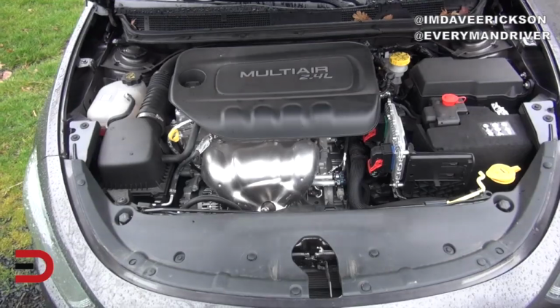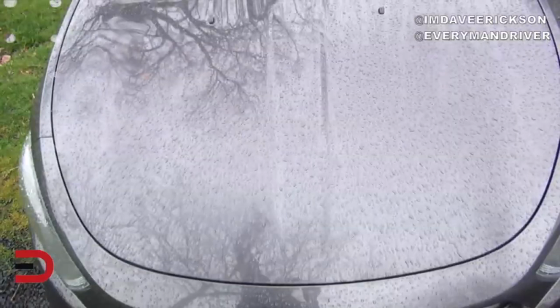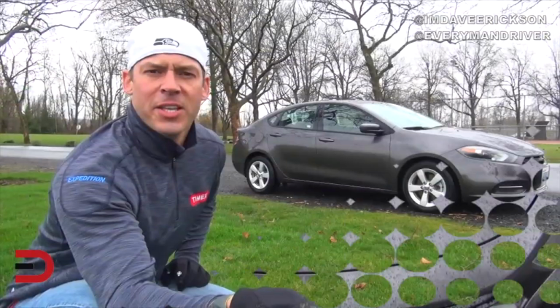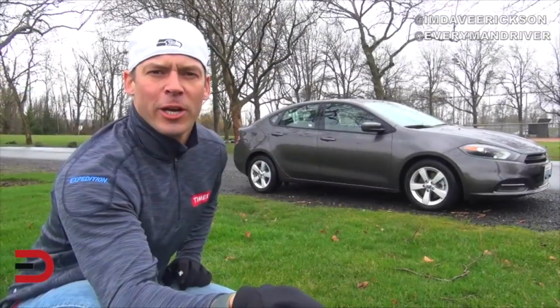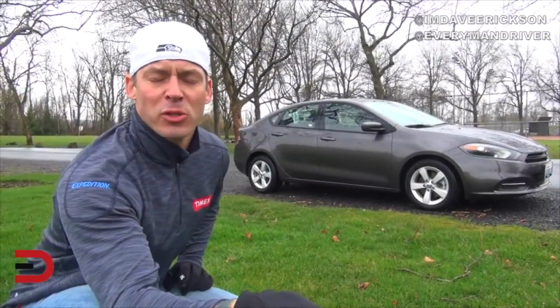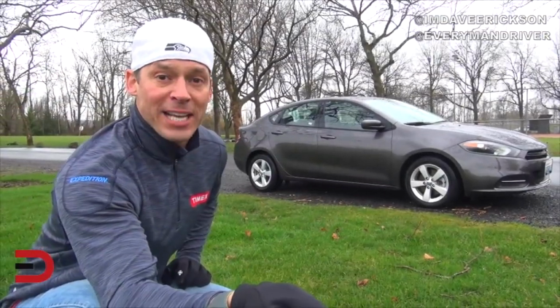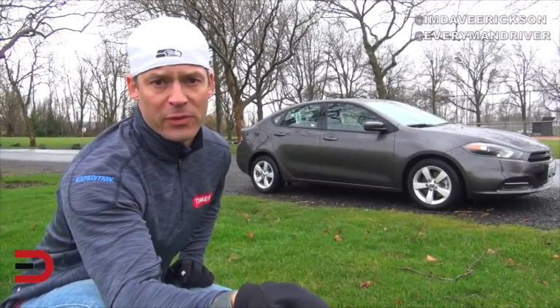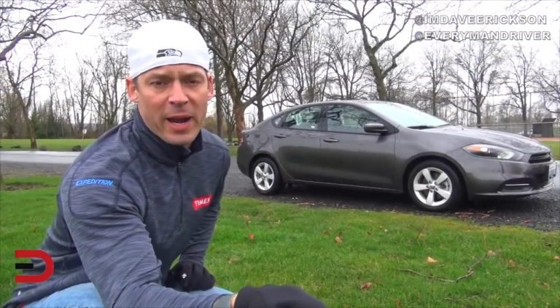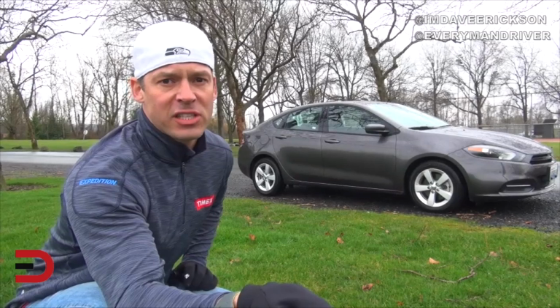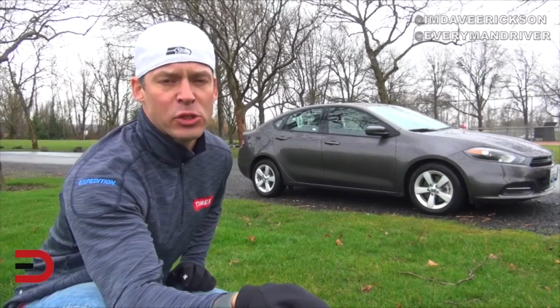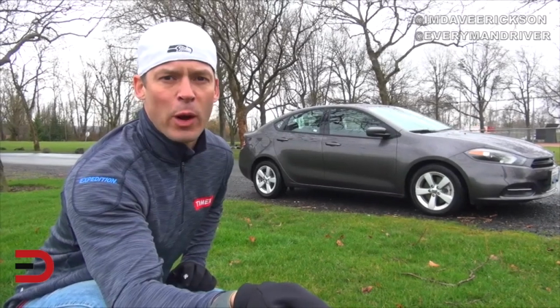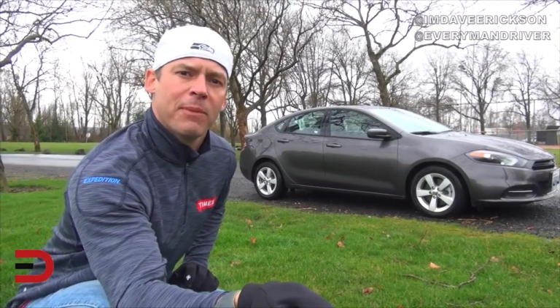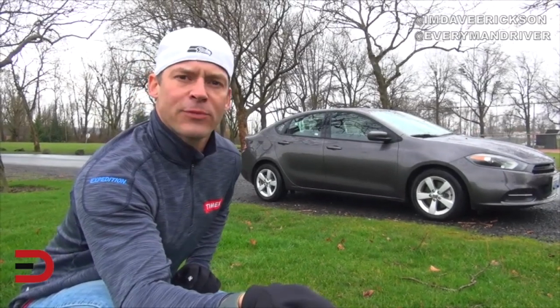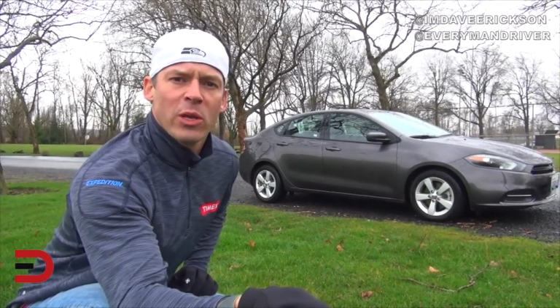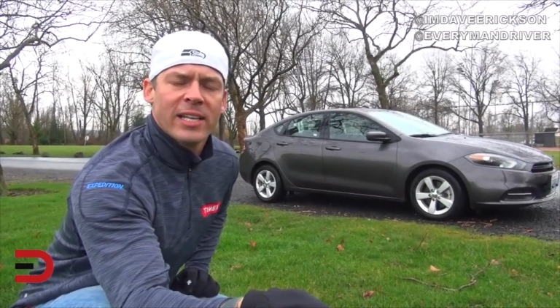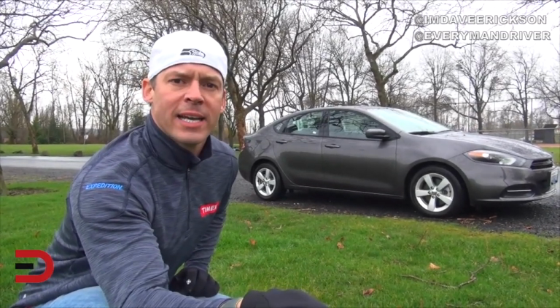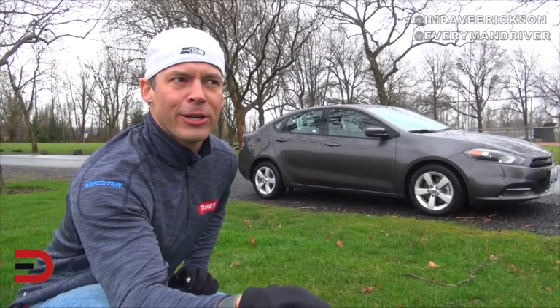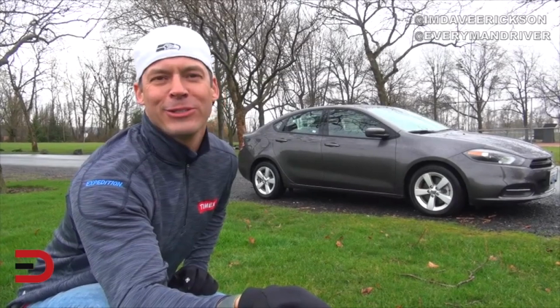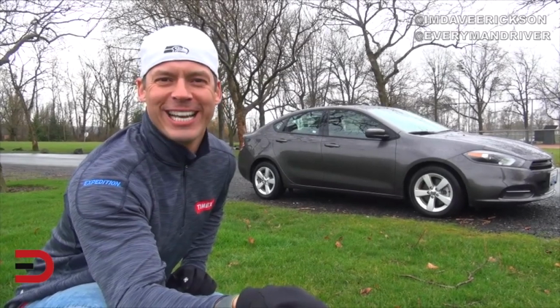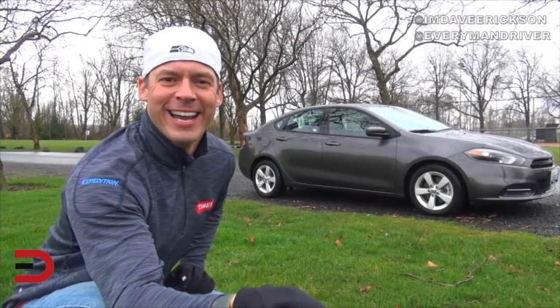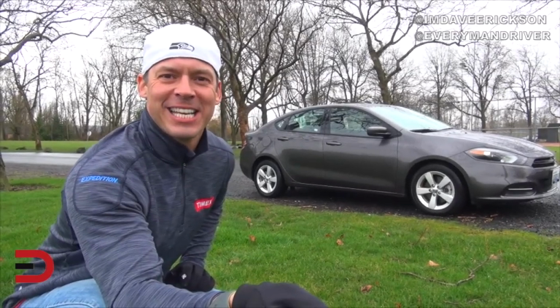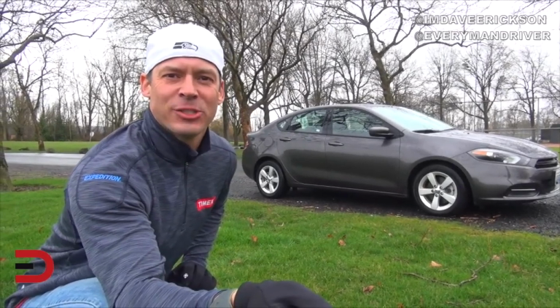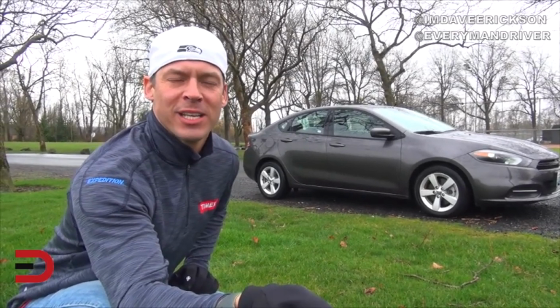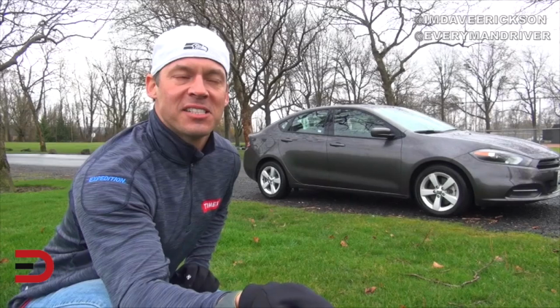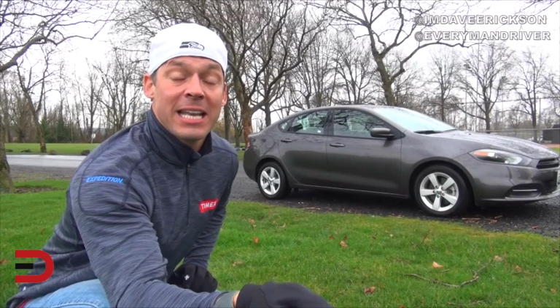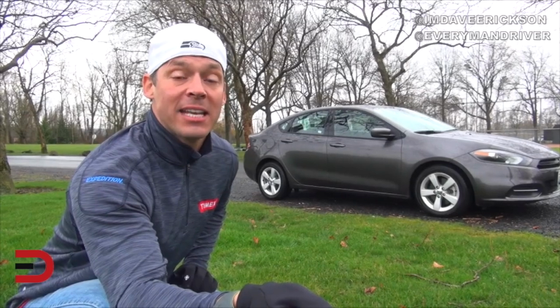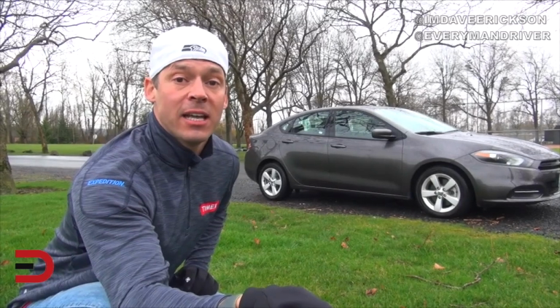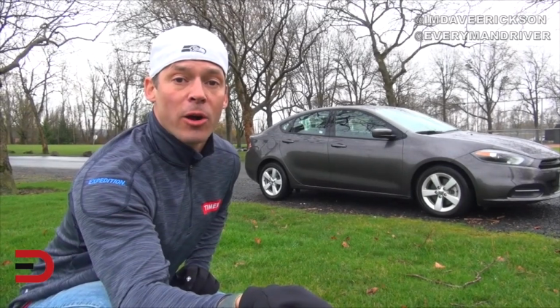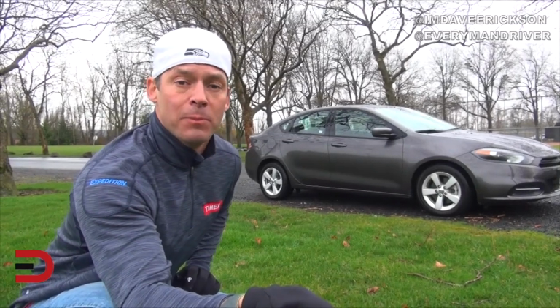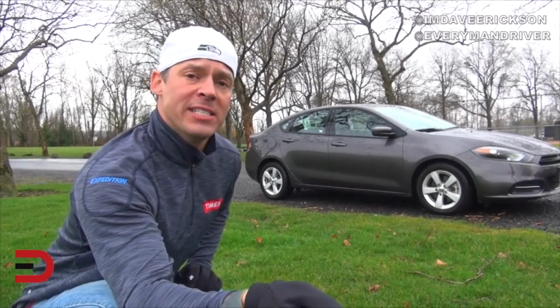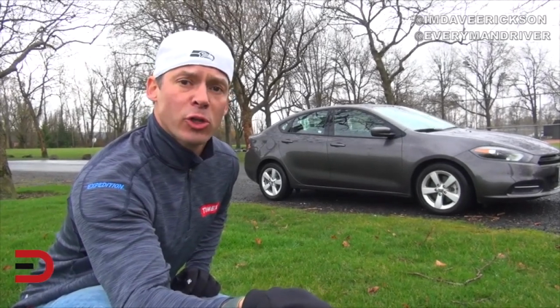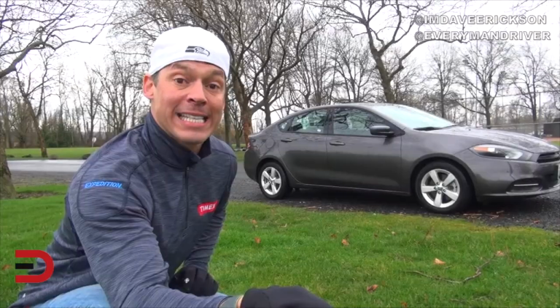The Dodge Dart isn't the flashiest of vehicles, but I have seen them souped up quite a bit. My rental tester here has 16-inch rims; 17 and 18-inch are available. Let's go ahead and take a closer look inside.